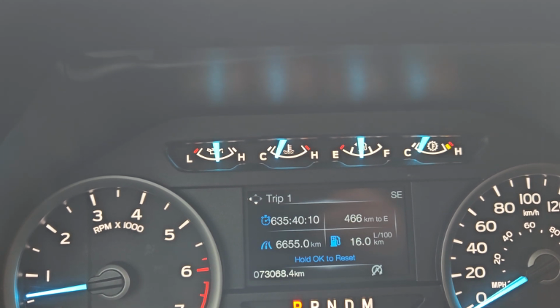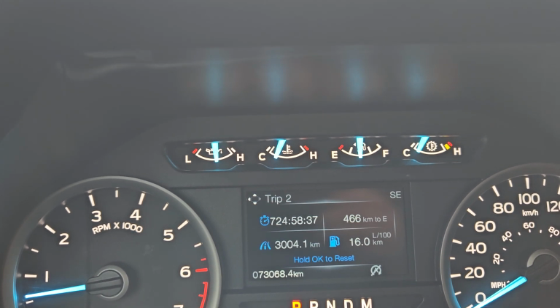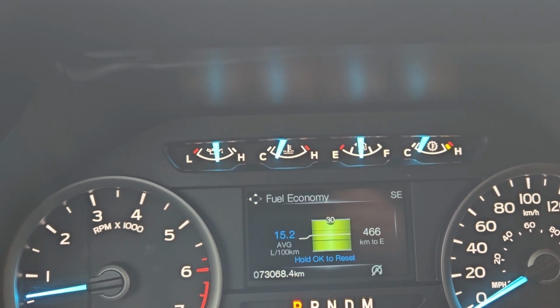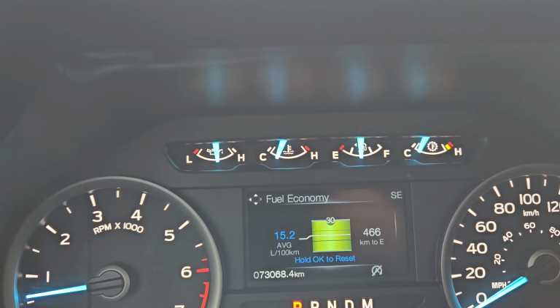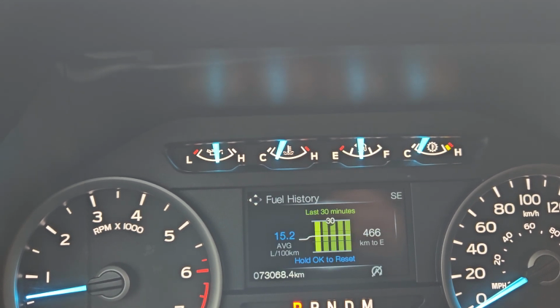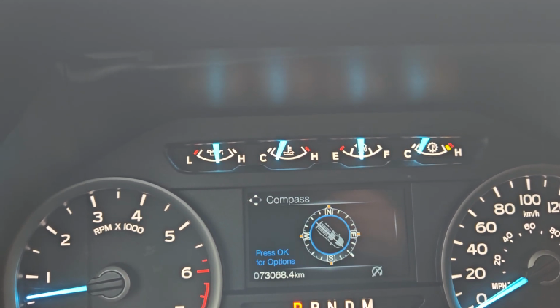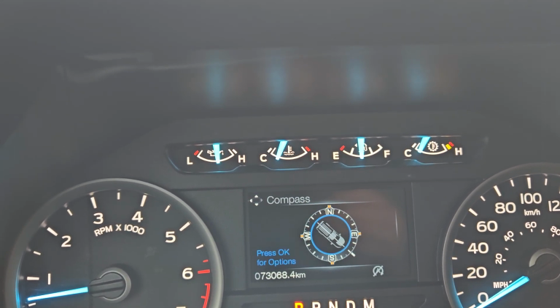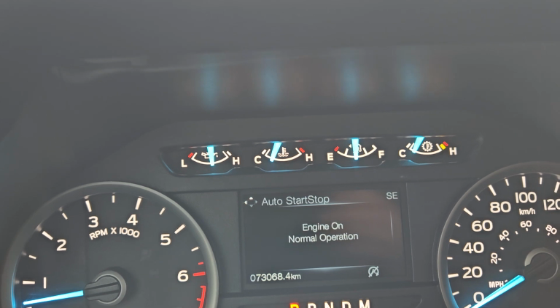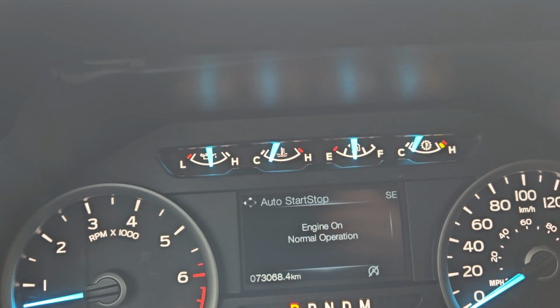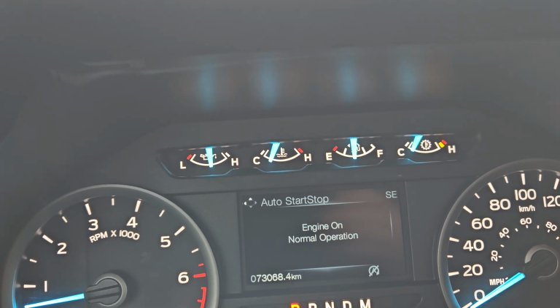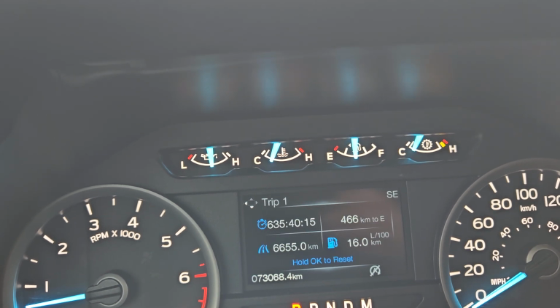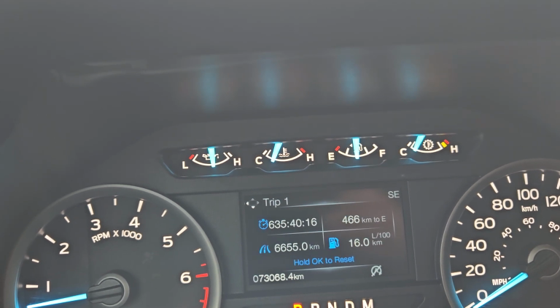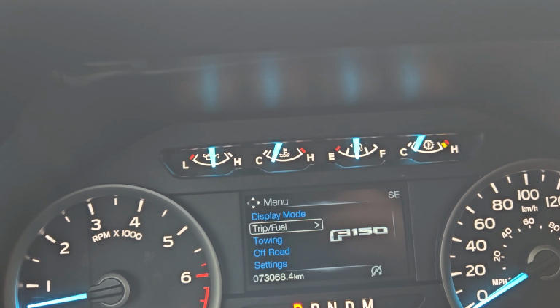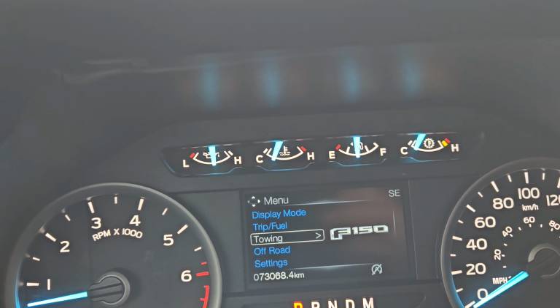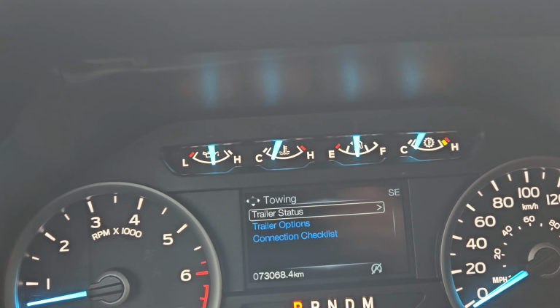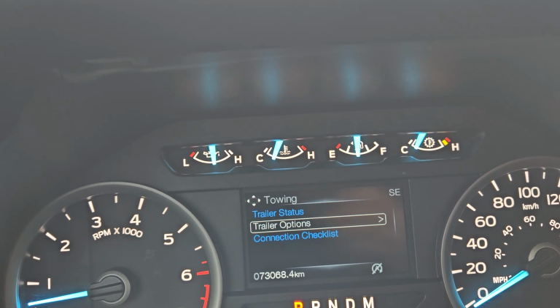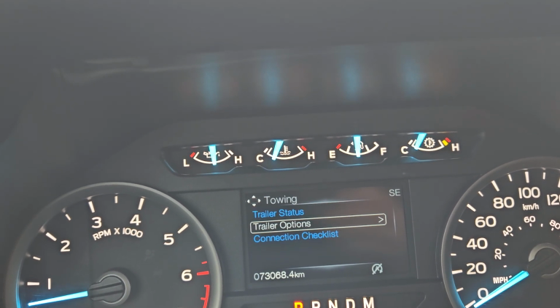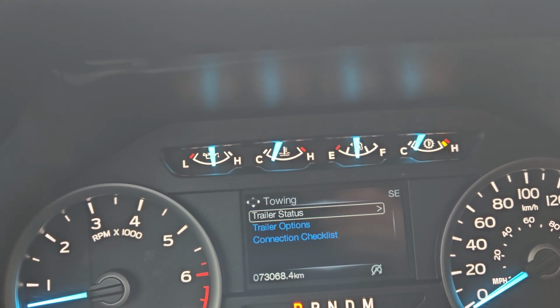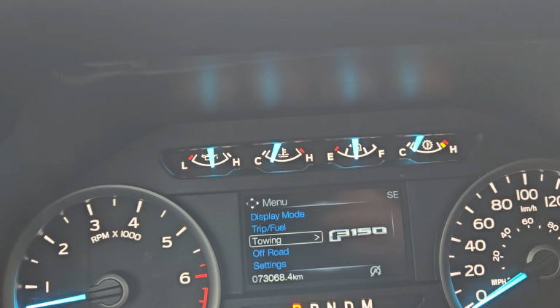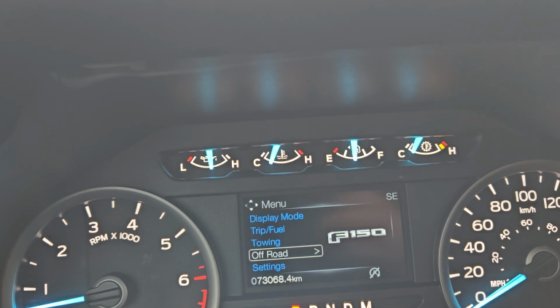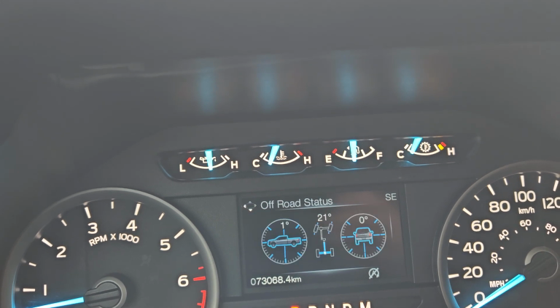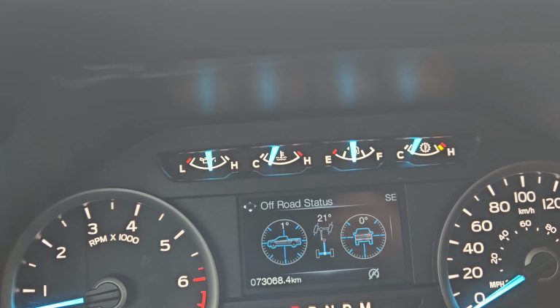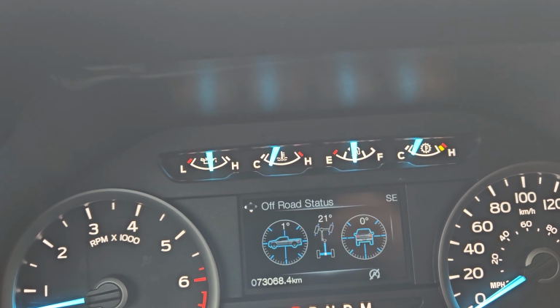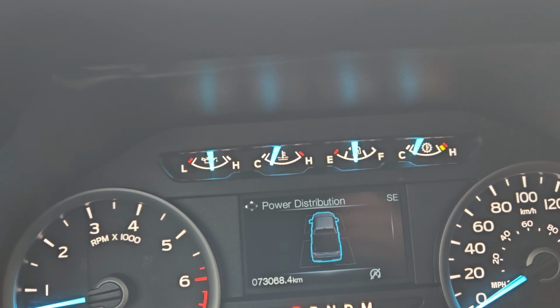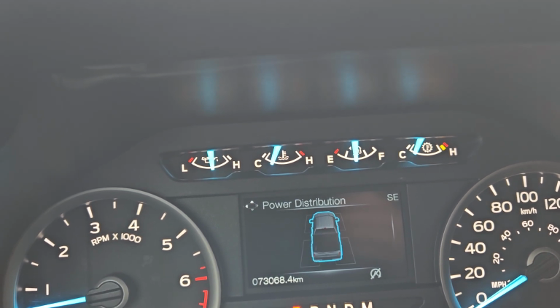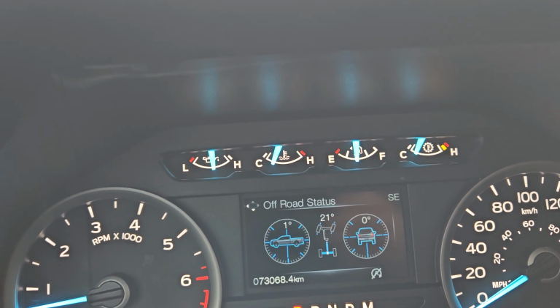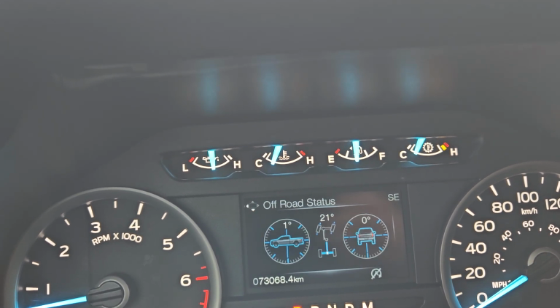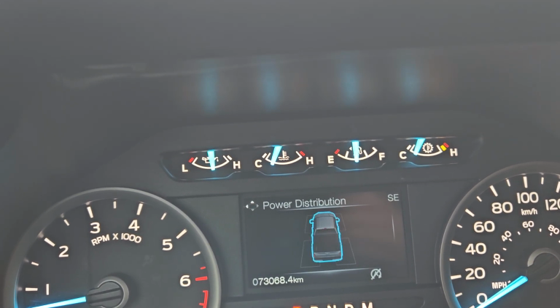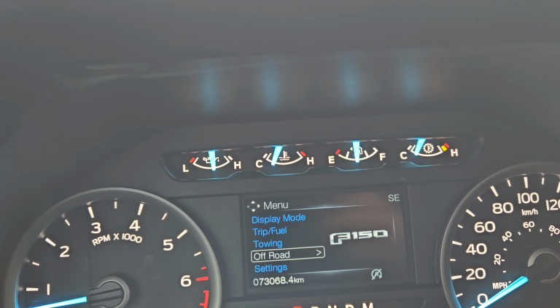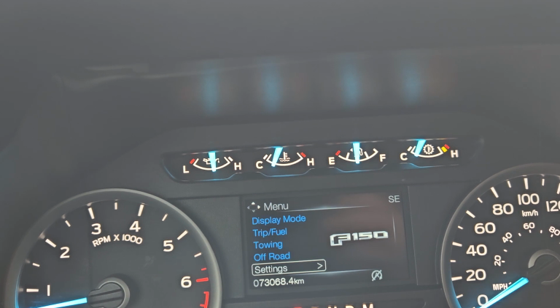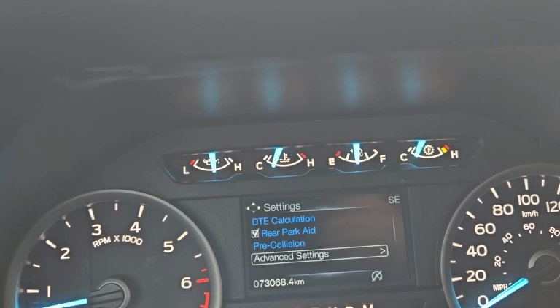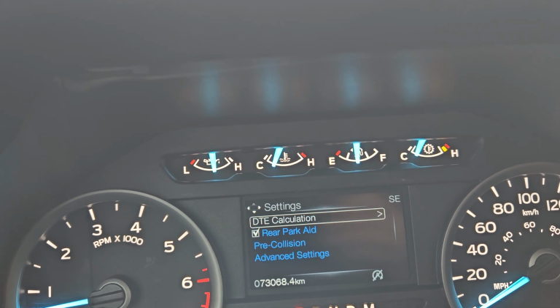Additional display options include trip one, trip two, fuel economy, fuel history, compass, auto stop and auto start, towing information, off-road, power distribution, and other settings.